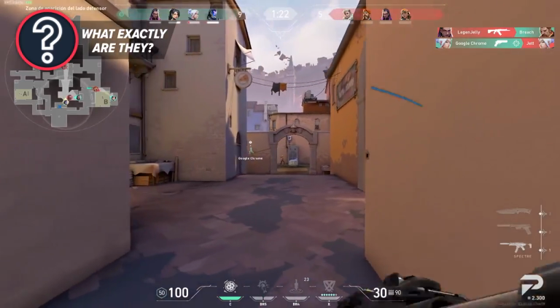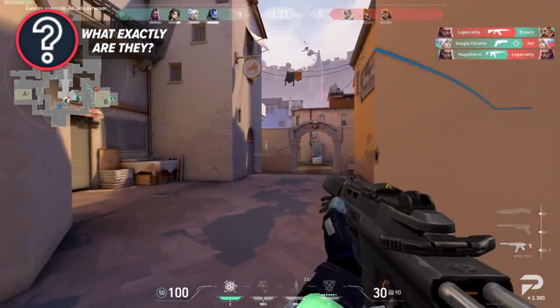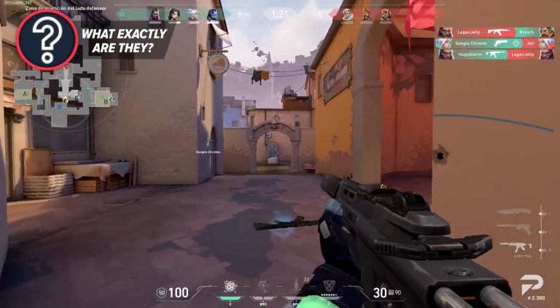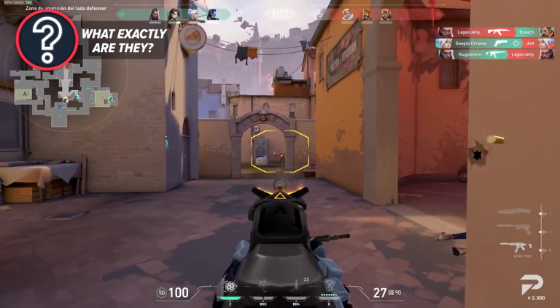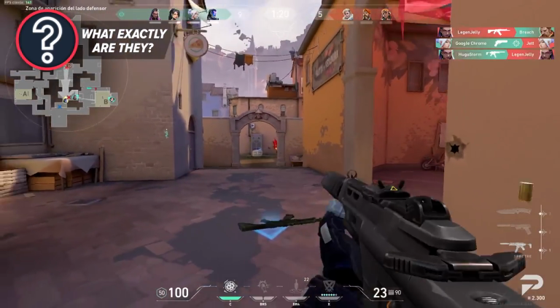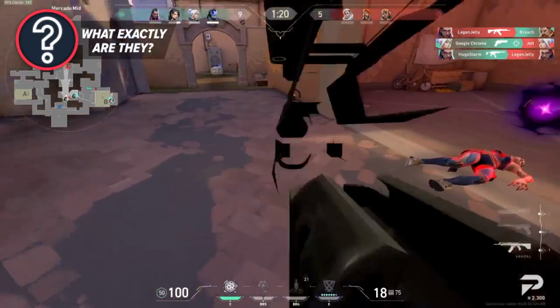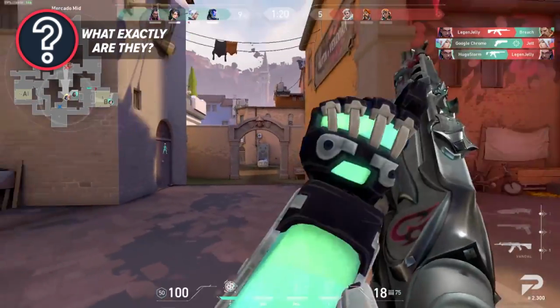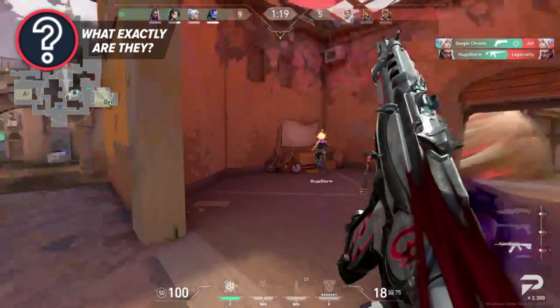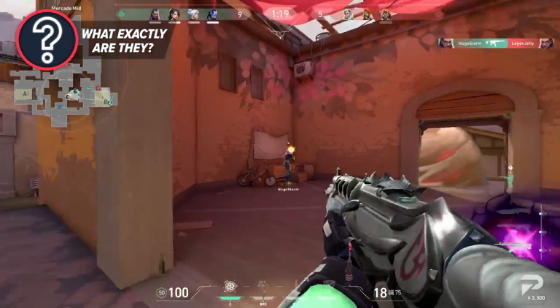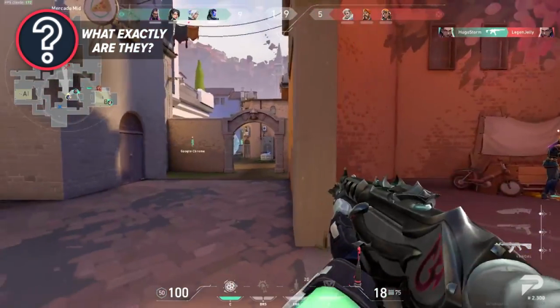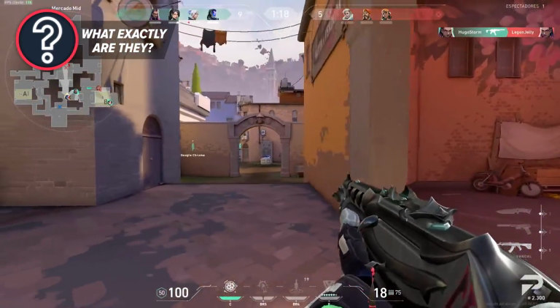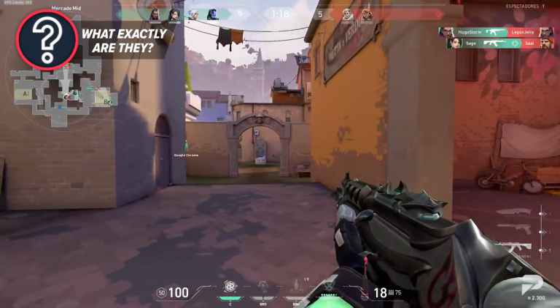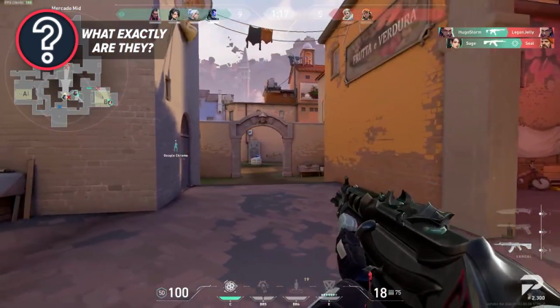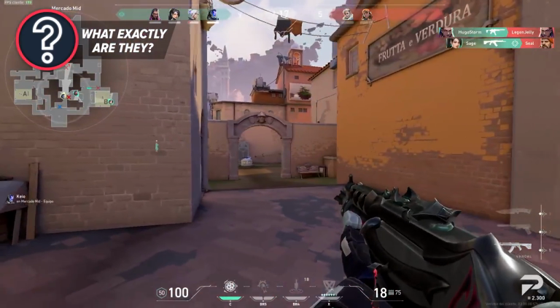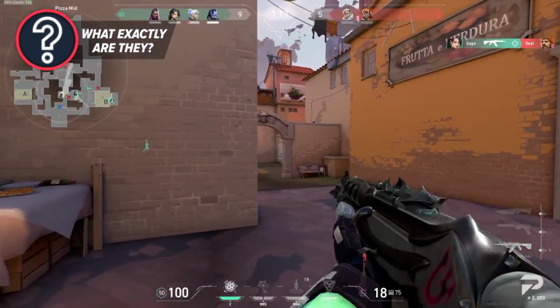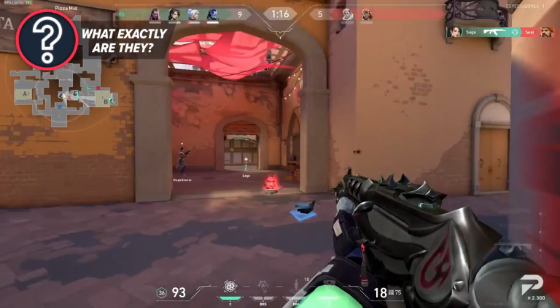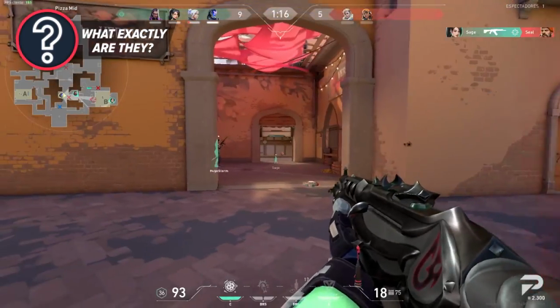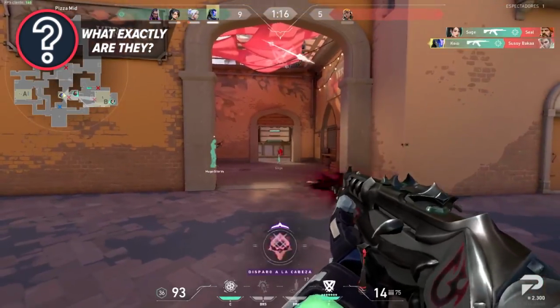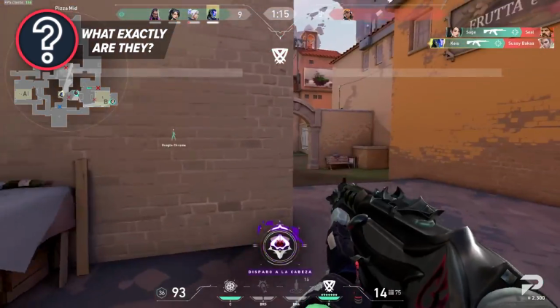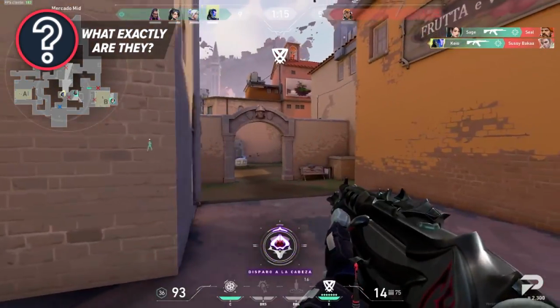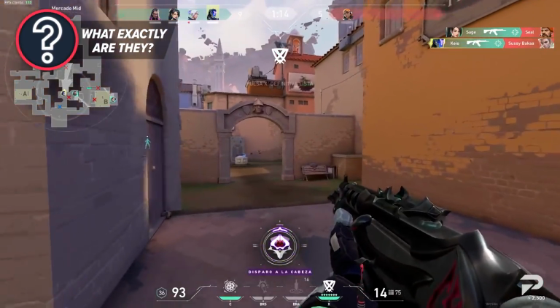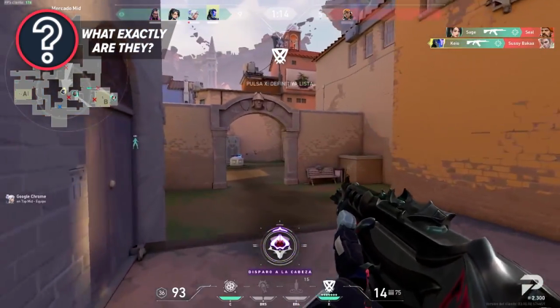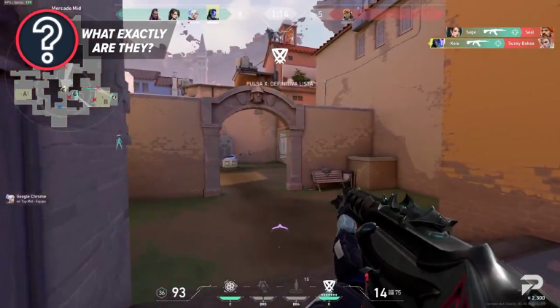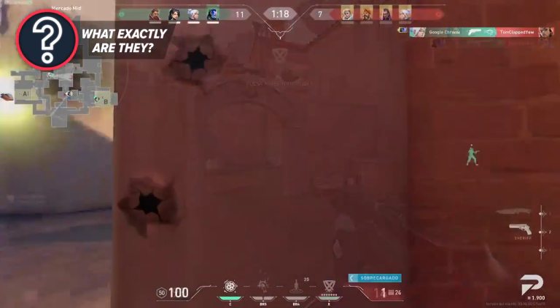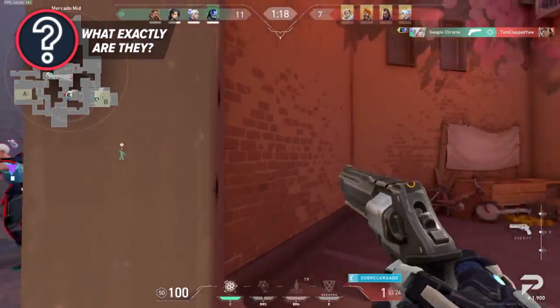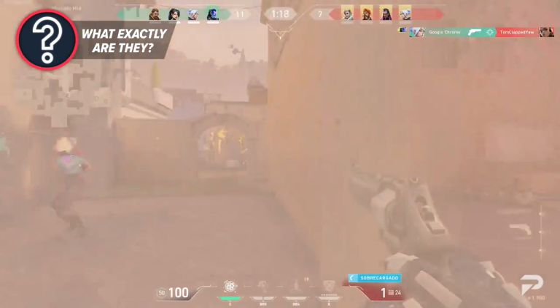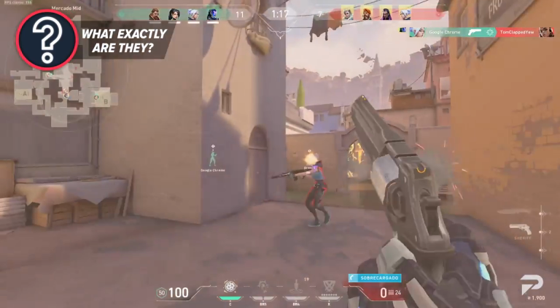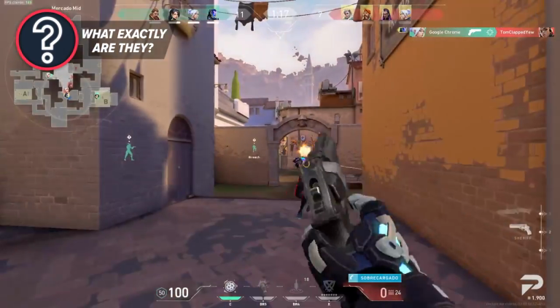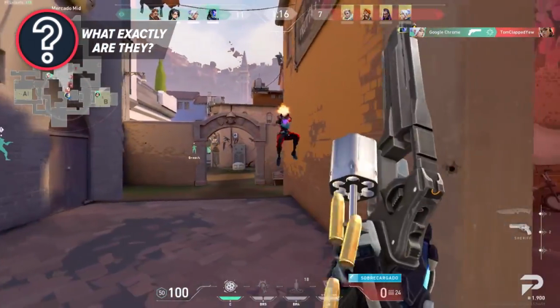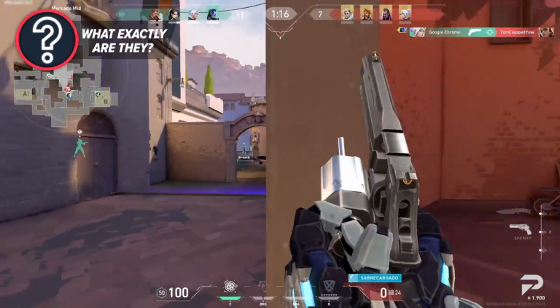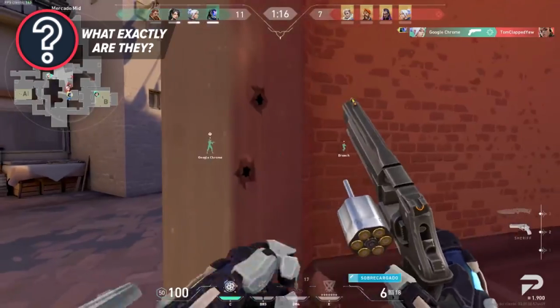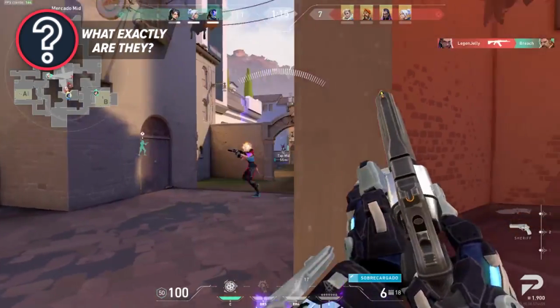While you can have the best preparation for a kill in the world, you still have to respect your gun's strengths and weaknesses, and that includes understanding optimal ranges. The worst feeling is to flub a kill because you decided to spray when you shouldn't have, or missed a one-tap up close.